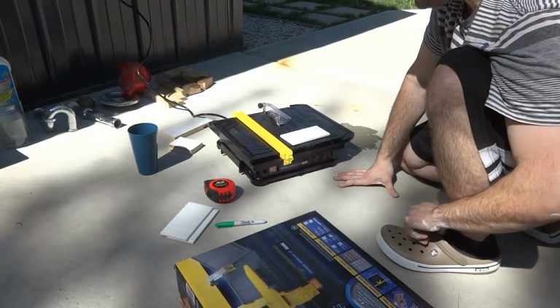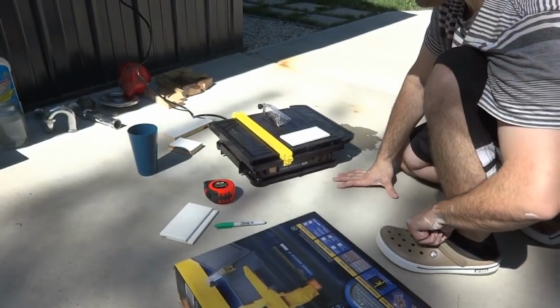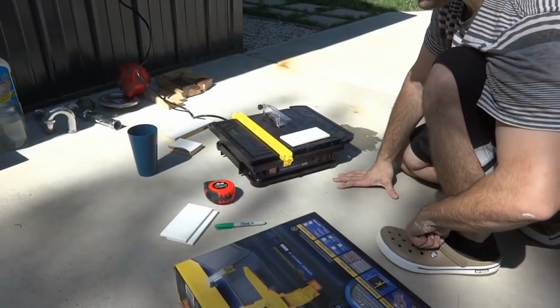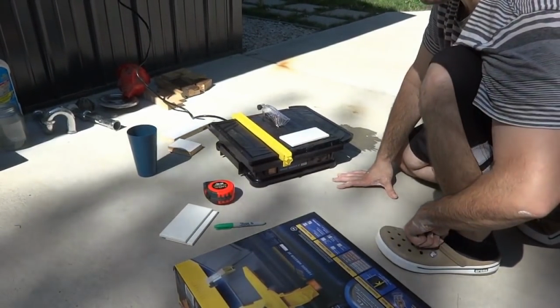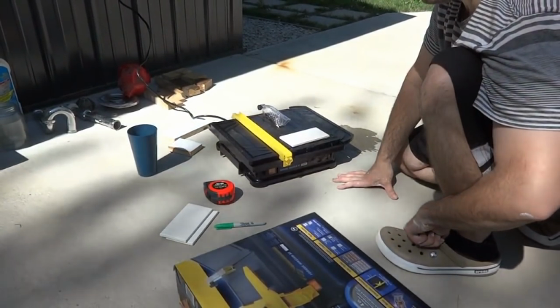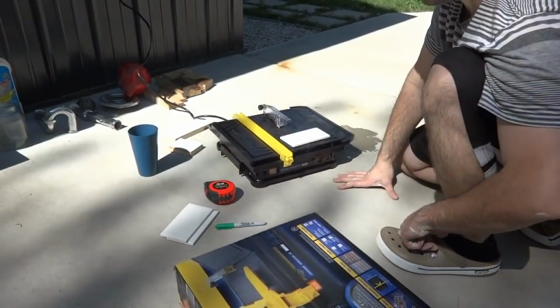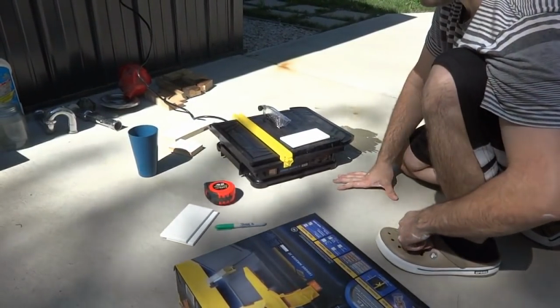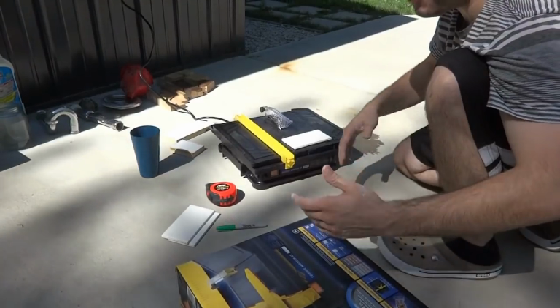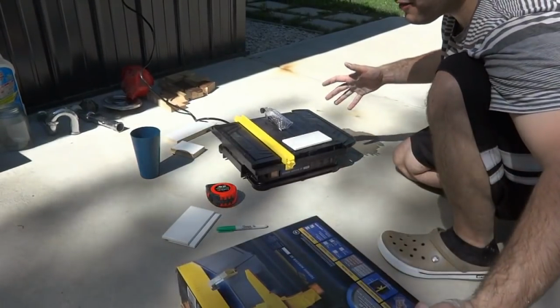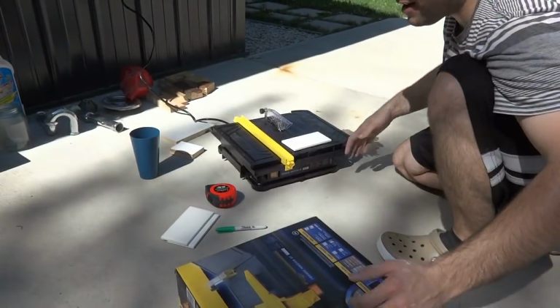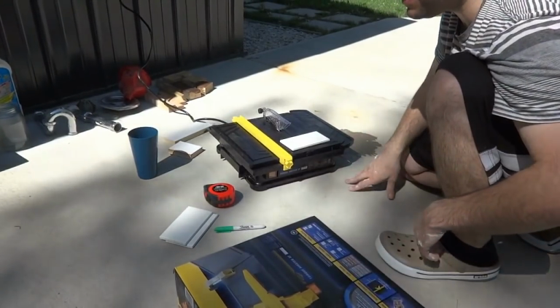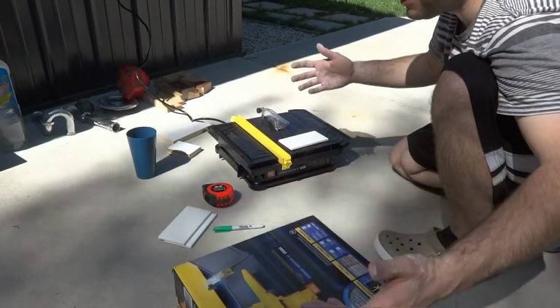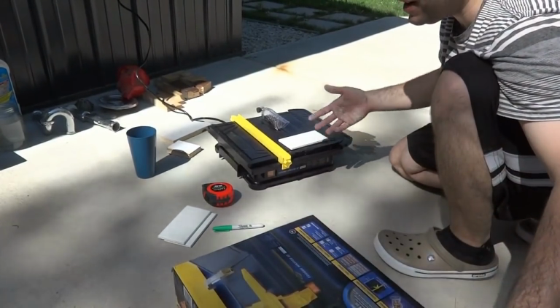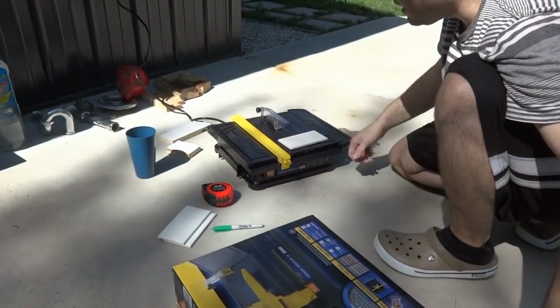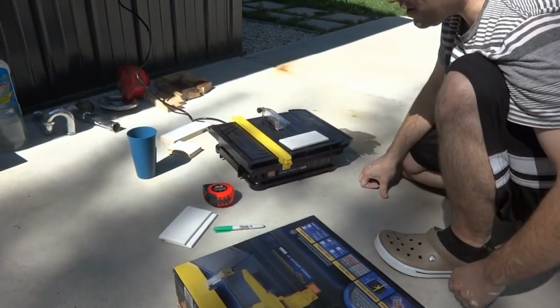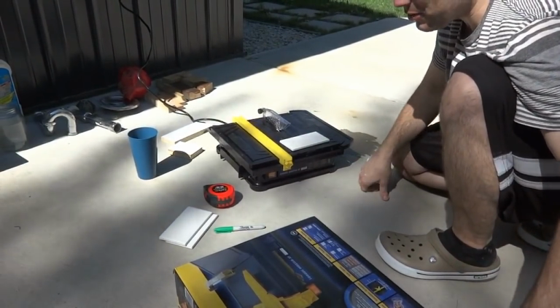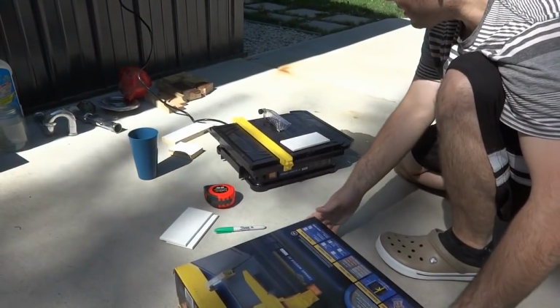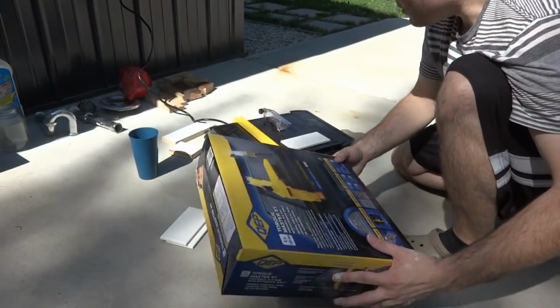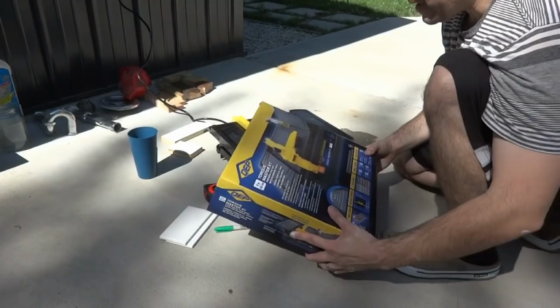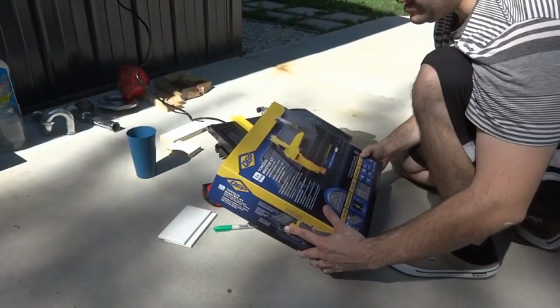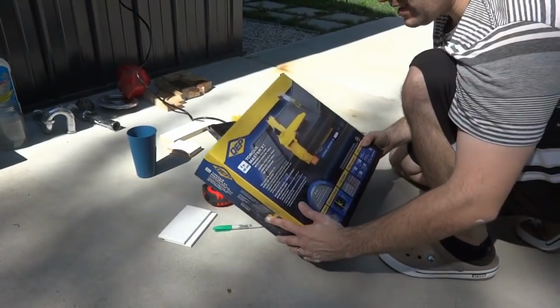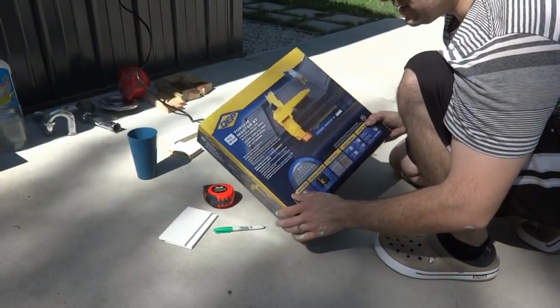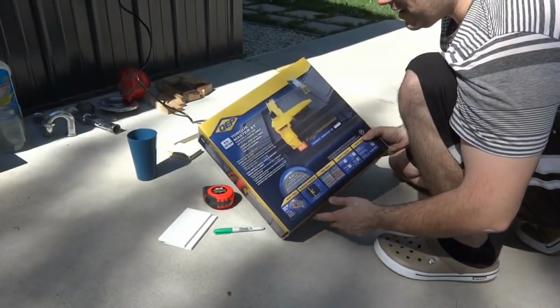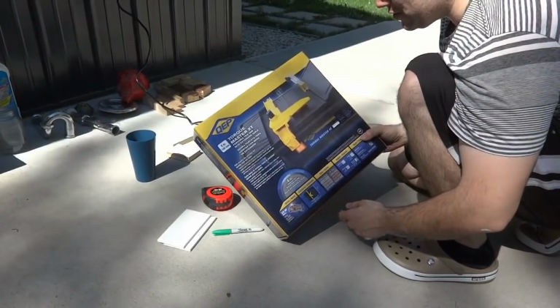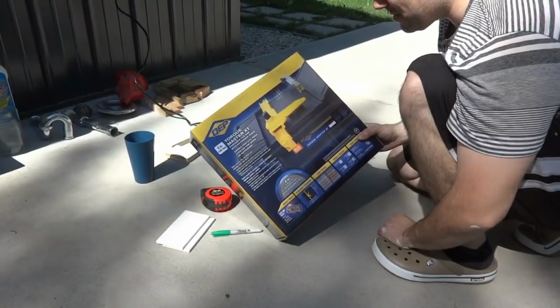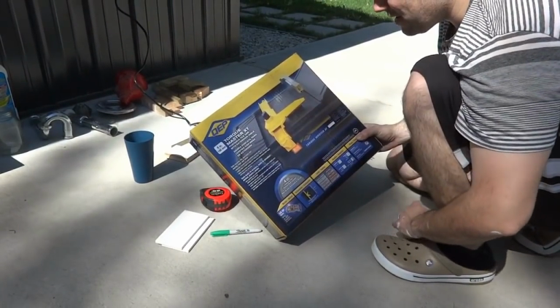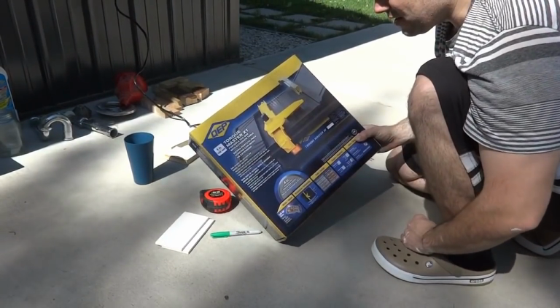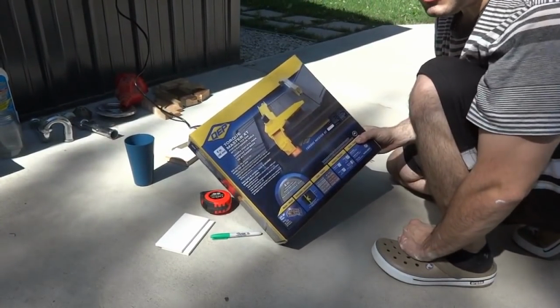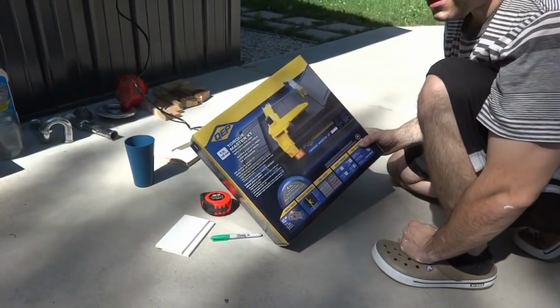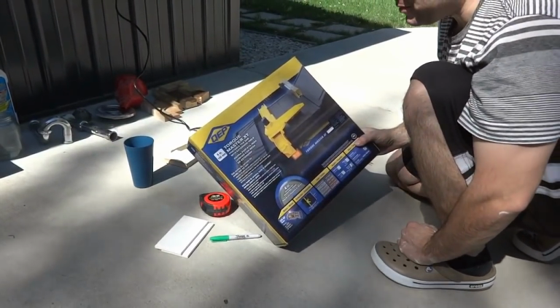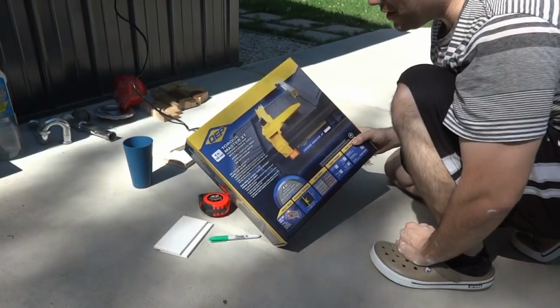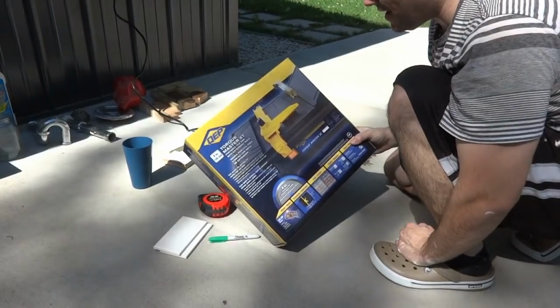Renting it was about $49 for the day, and so many dollars per hour after that. But they had this little tiny 4-inch tile cutter on clearance — they were getting rid of them — and it was only $27.99 to buy.